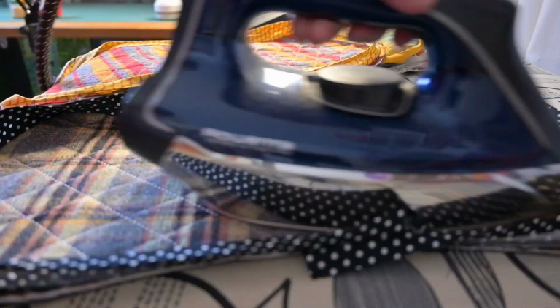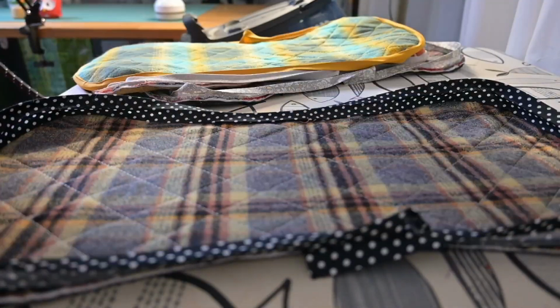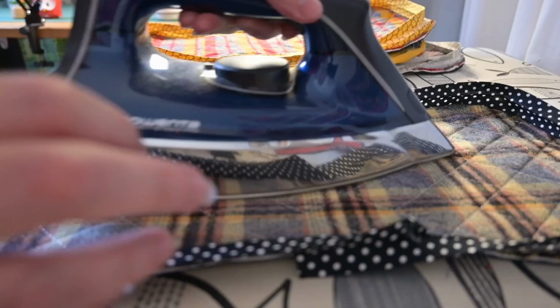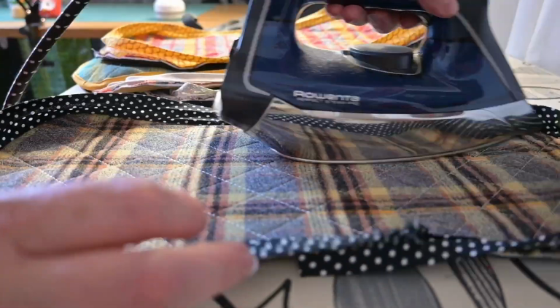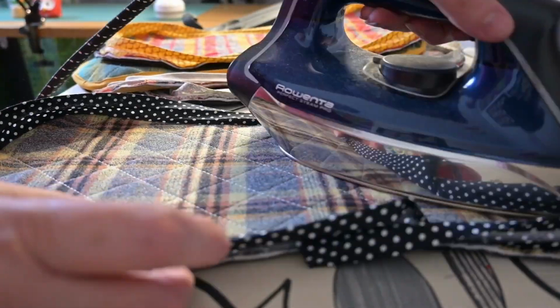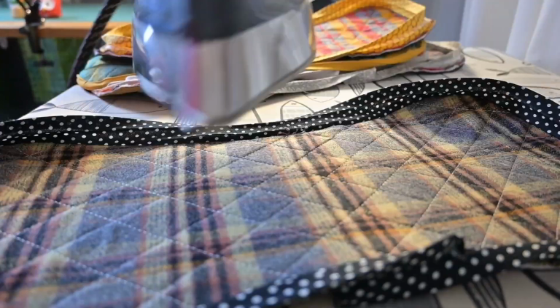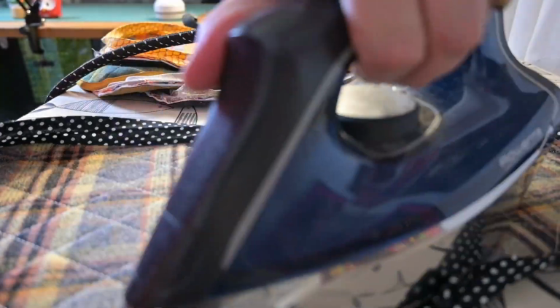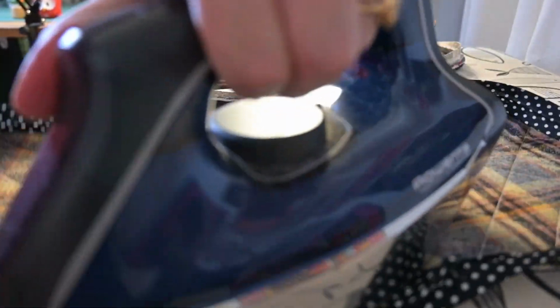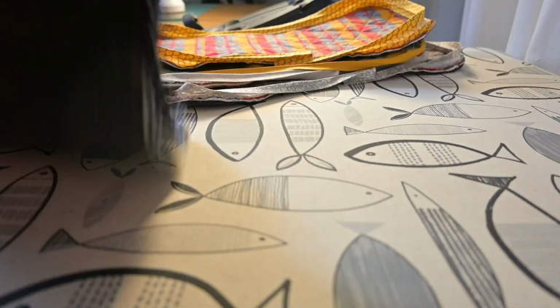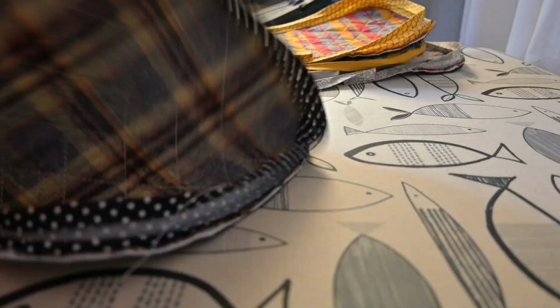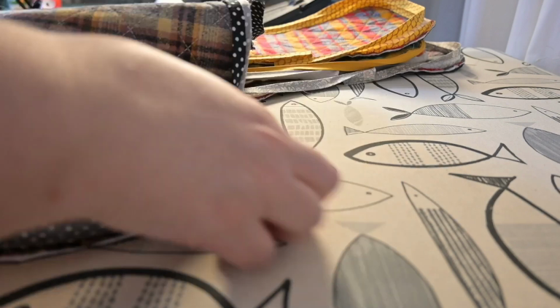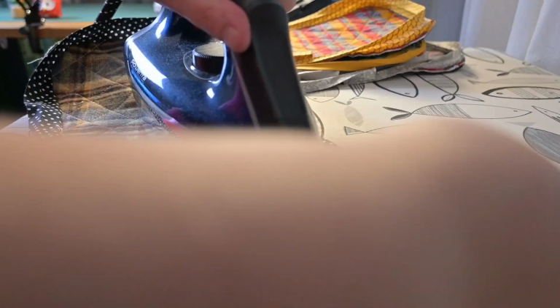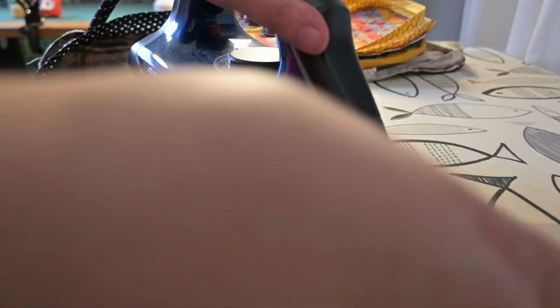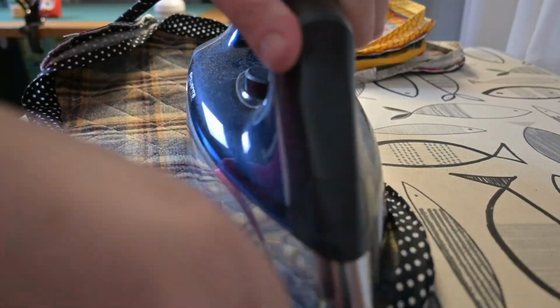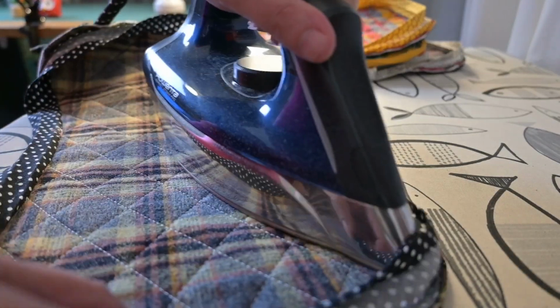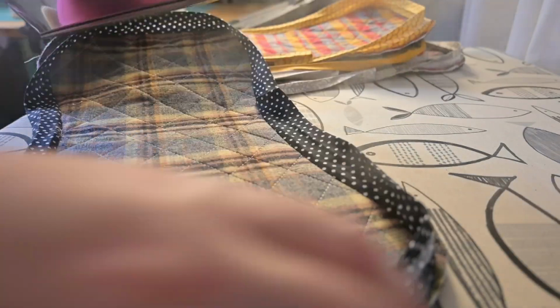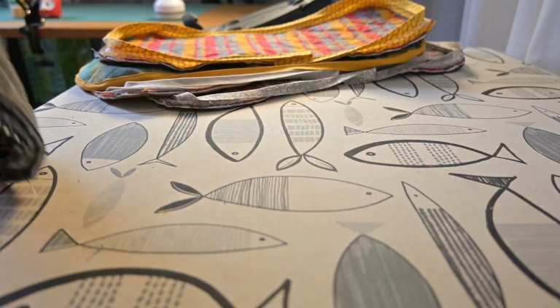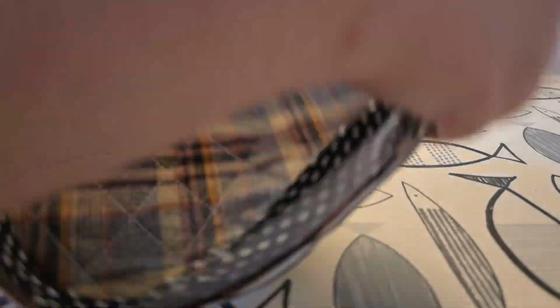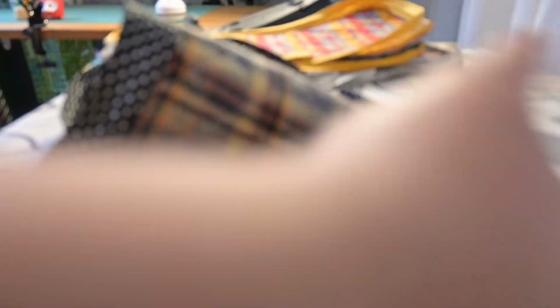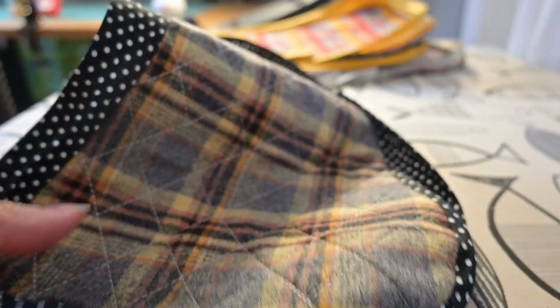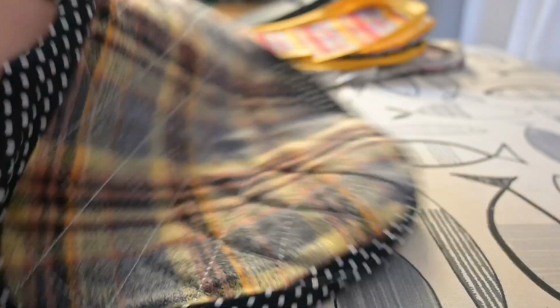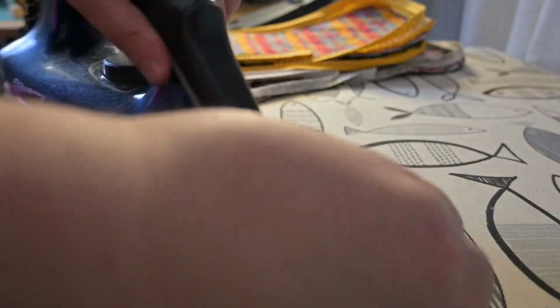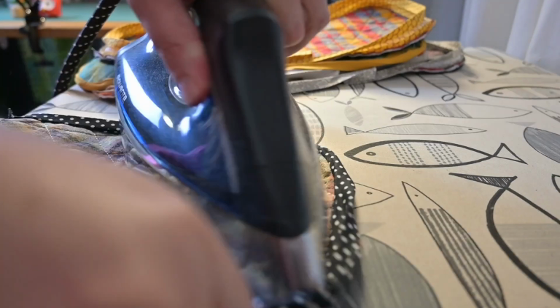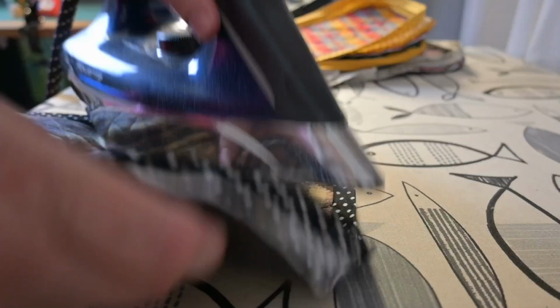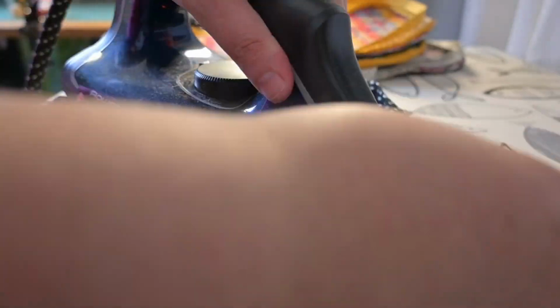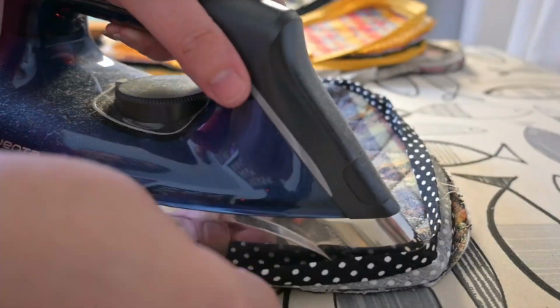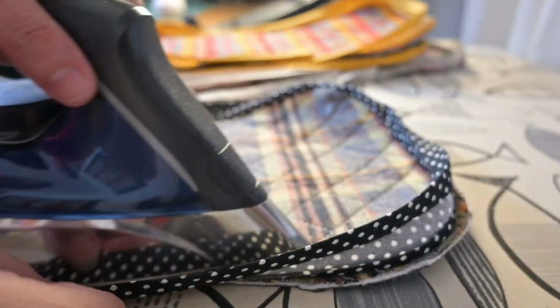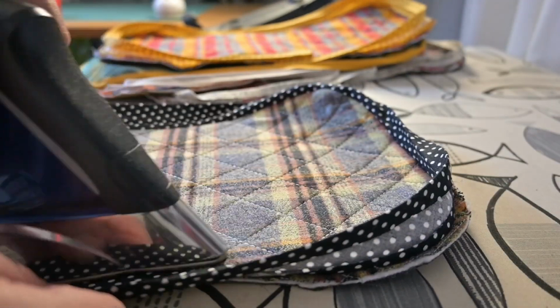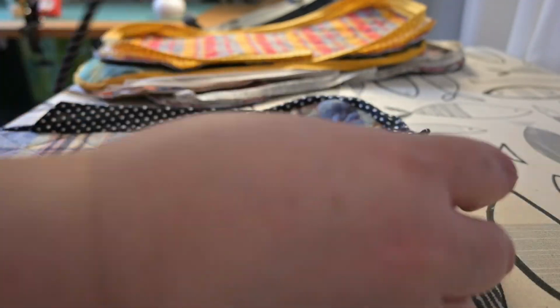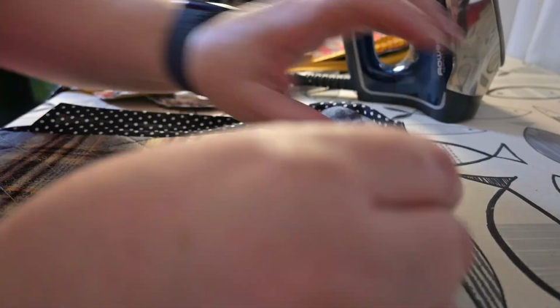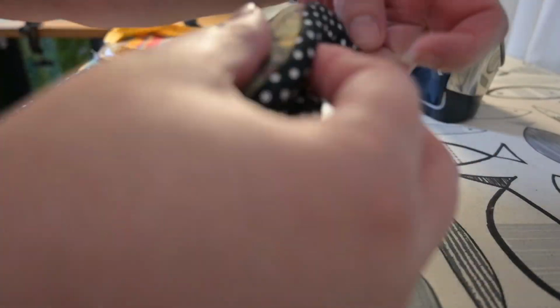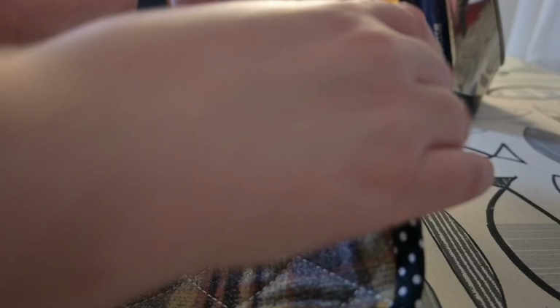Here I'm just pressing for a clean edge across the front. I don't worry too much about the fold and turning it to the back — I'm going to turn it over and fold it by hand and hand appliqué it down to the back.